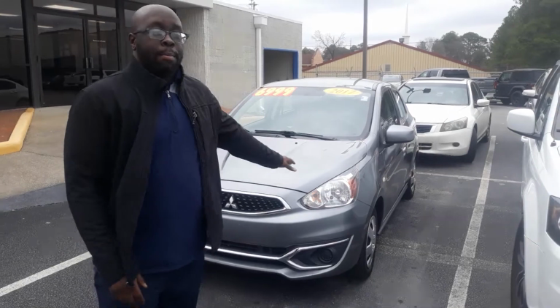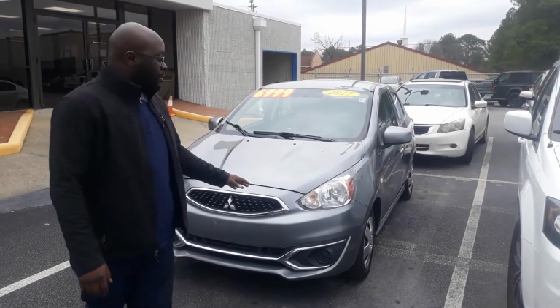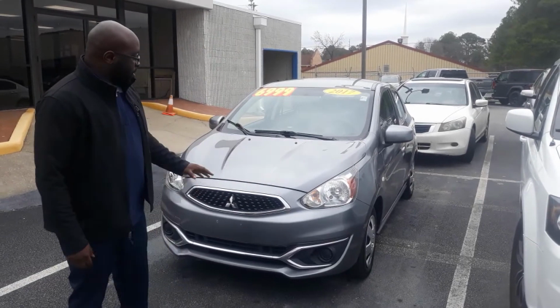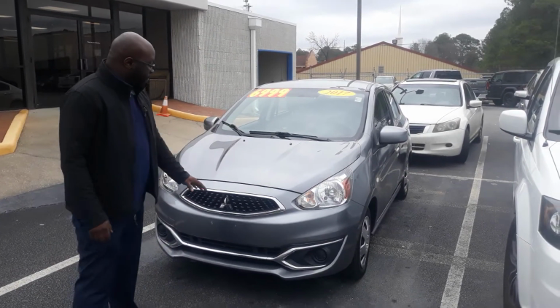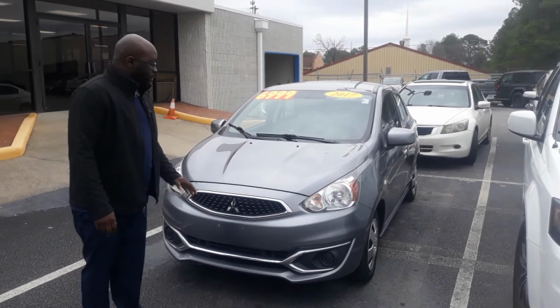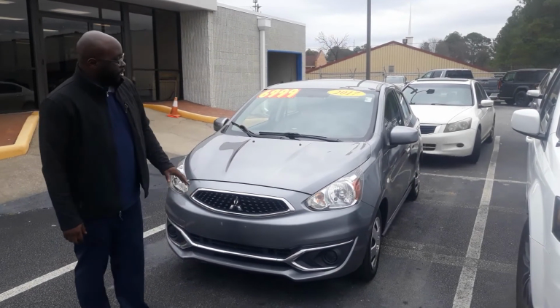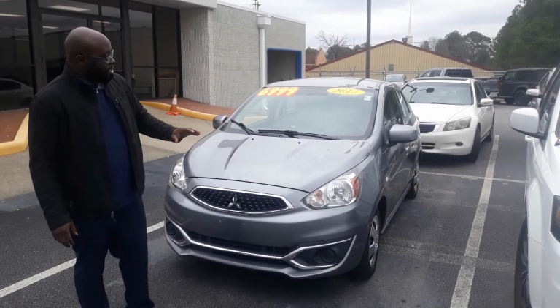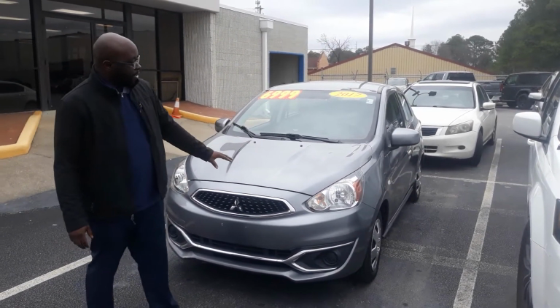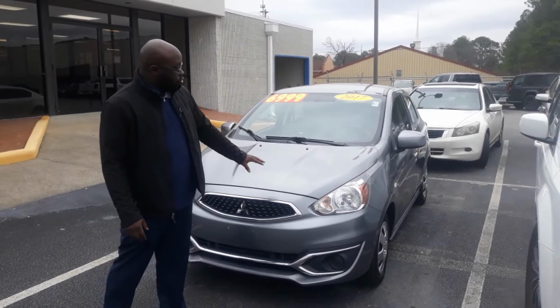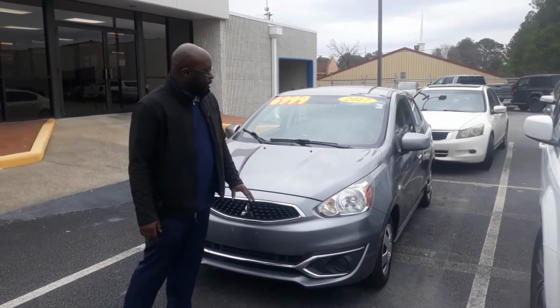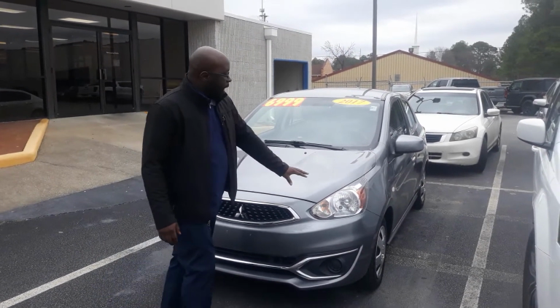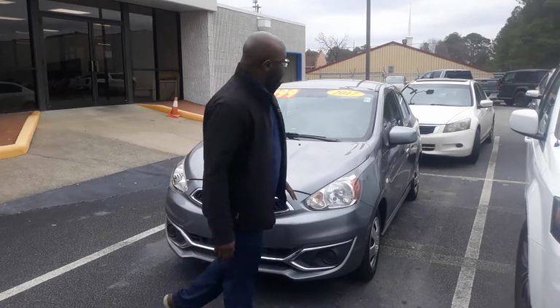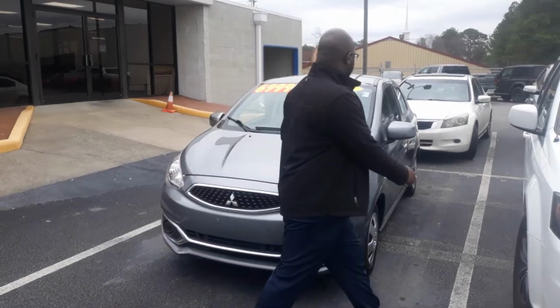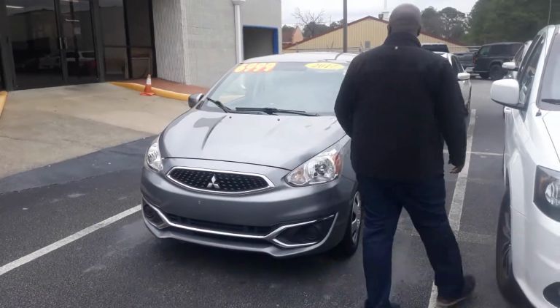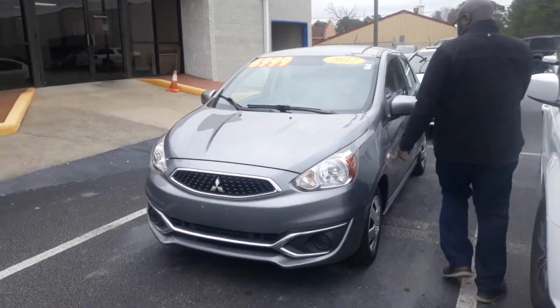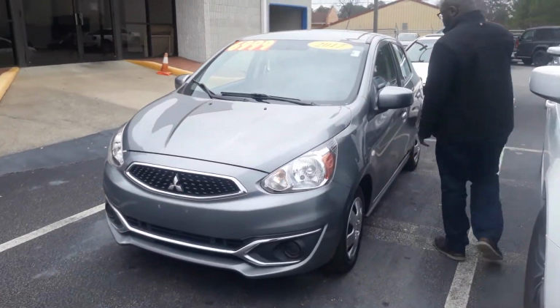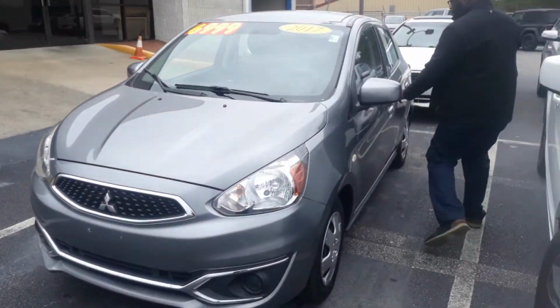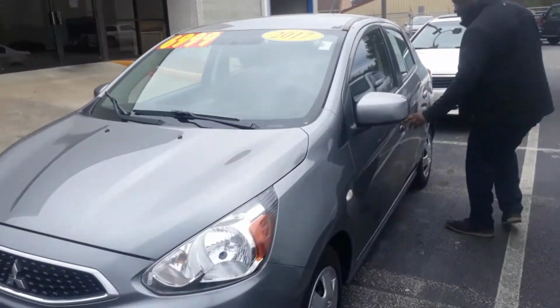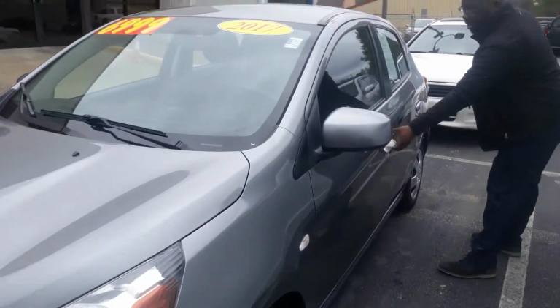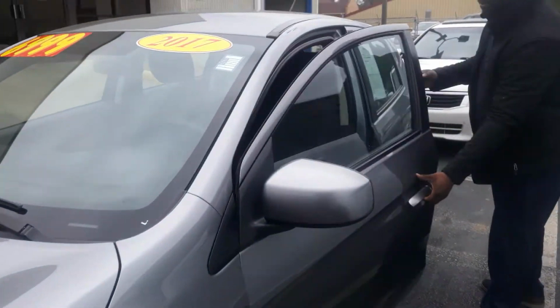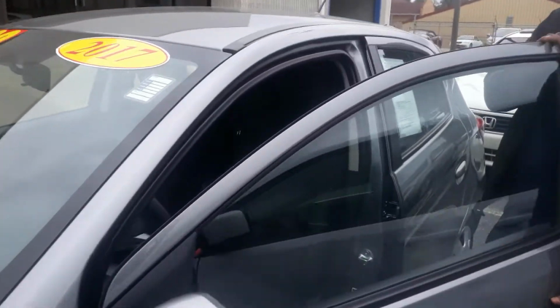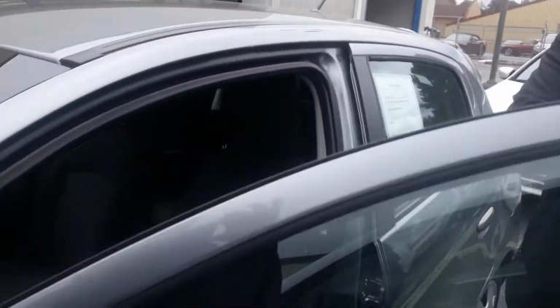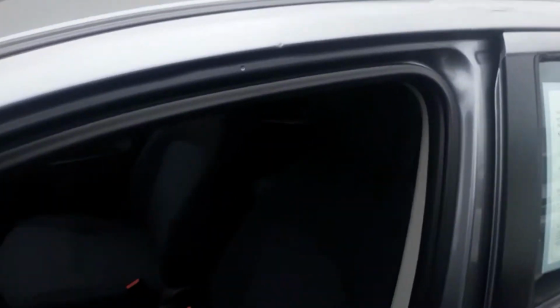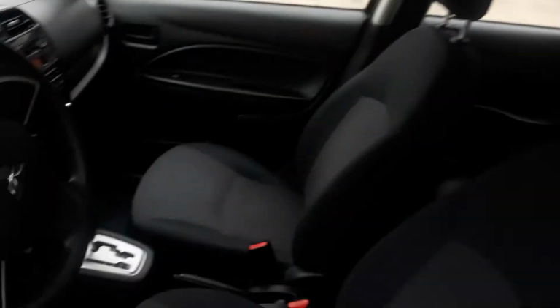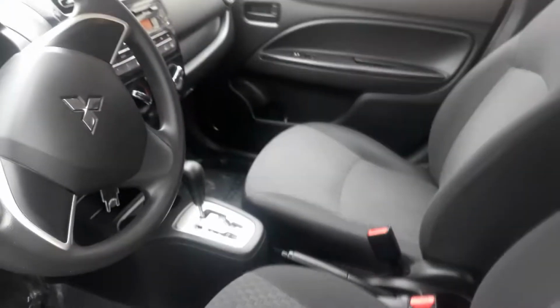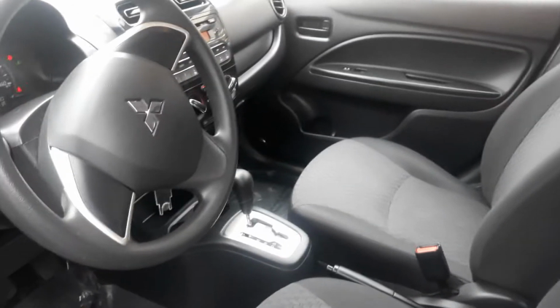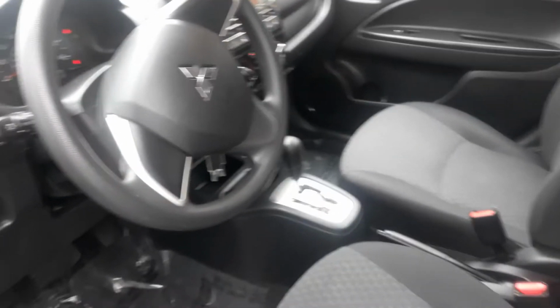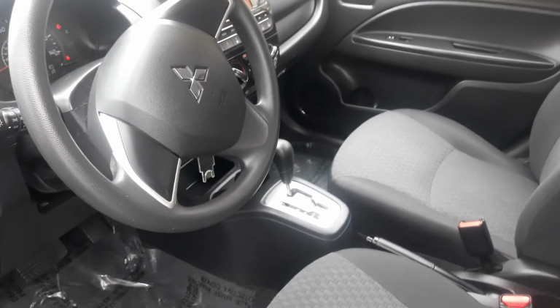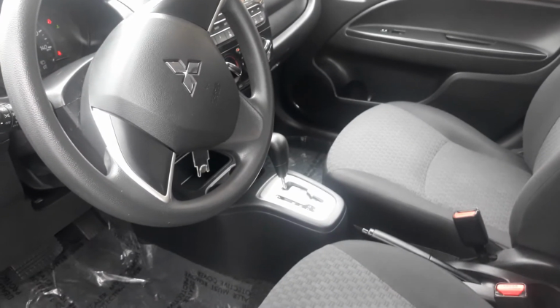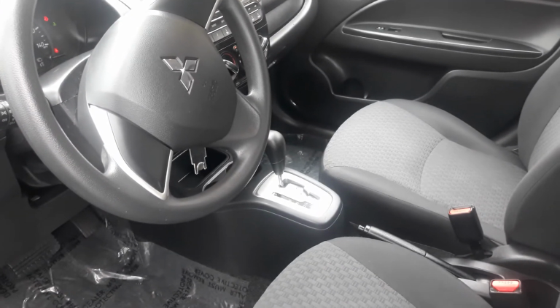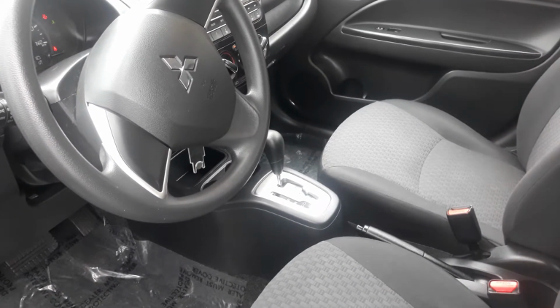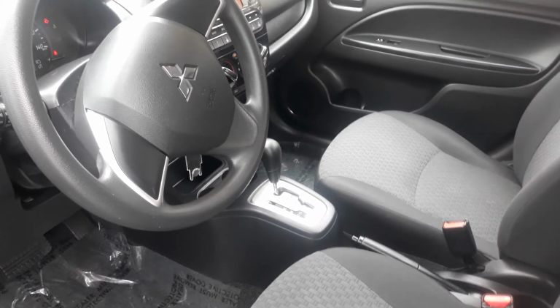Back to the Mirage — the 2017 Mirage has this lovely gray color, halogen headlights. If you actually take a look here on the inside, you'll see you get that nice black cloth on the inside. Going to have radio, FM,